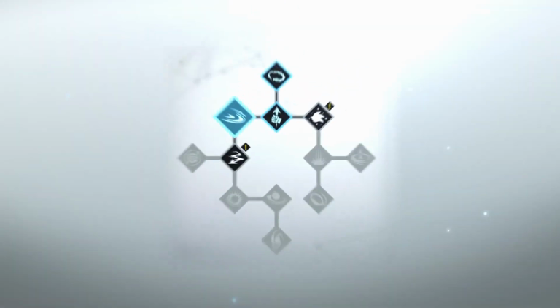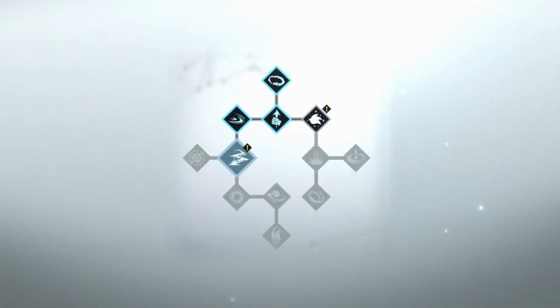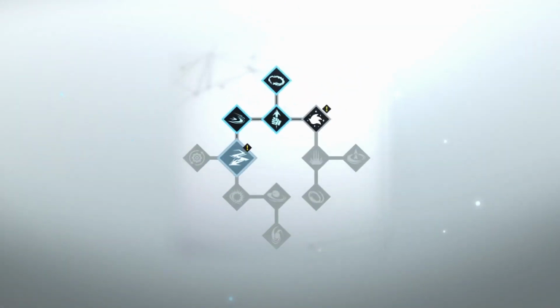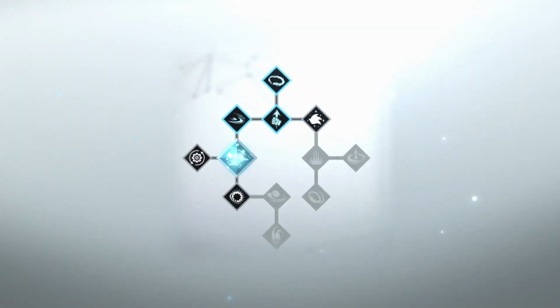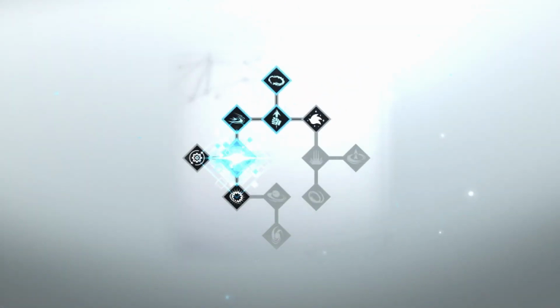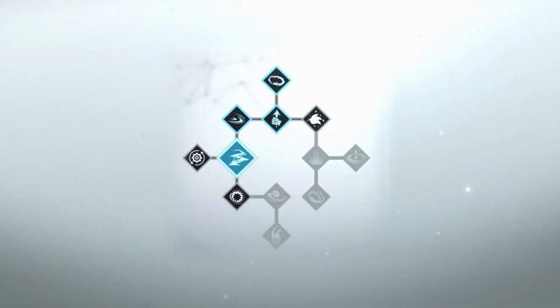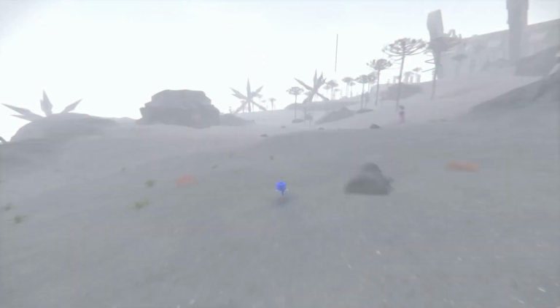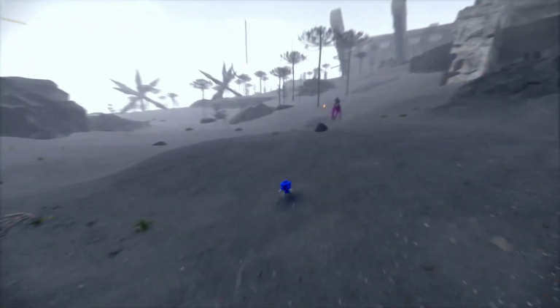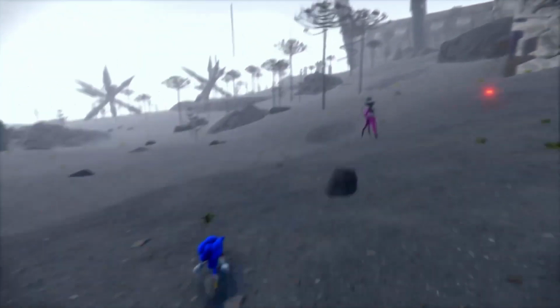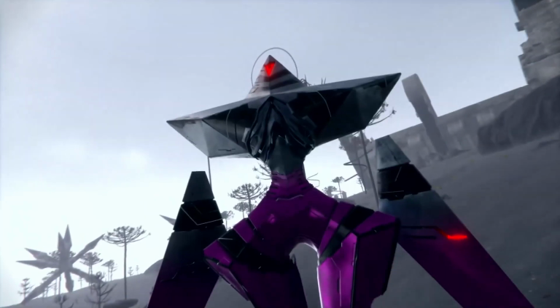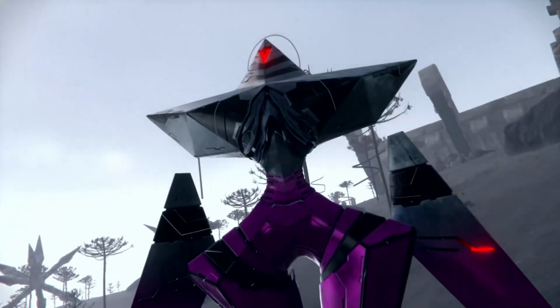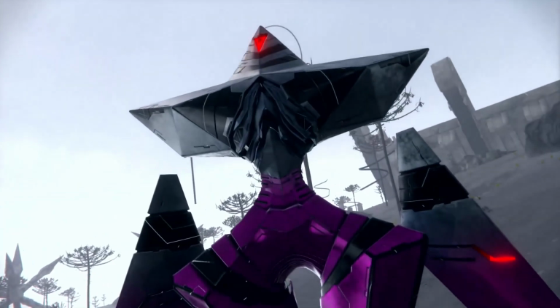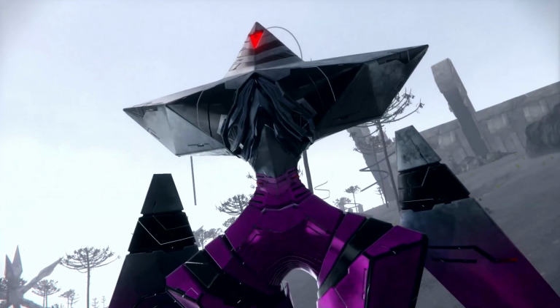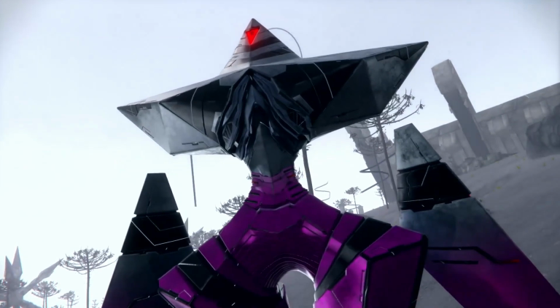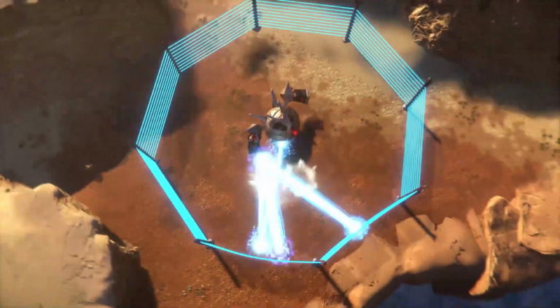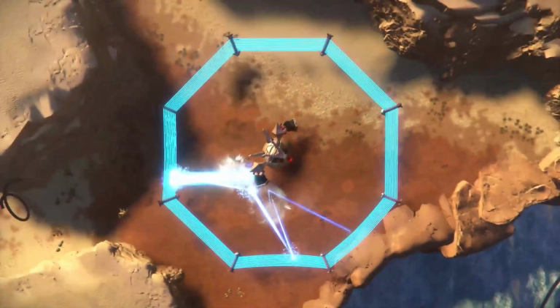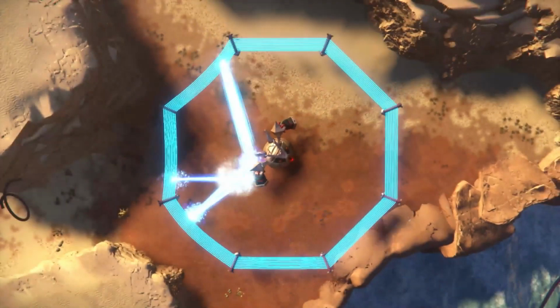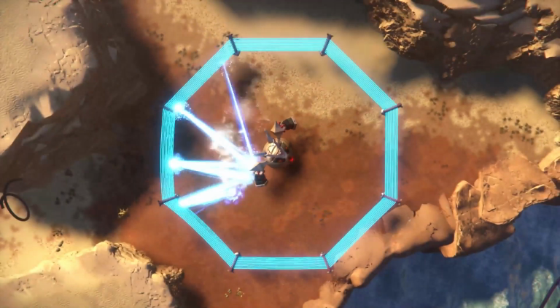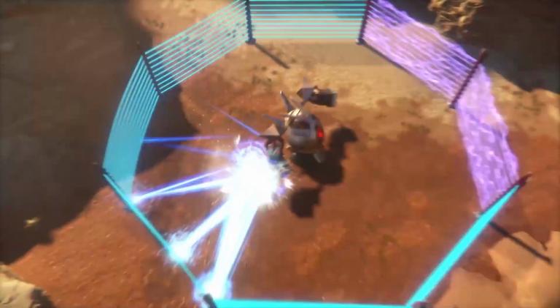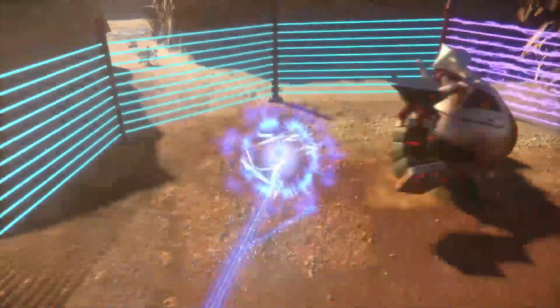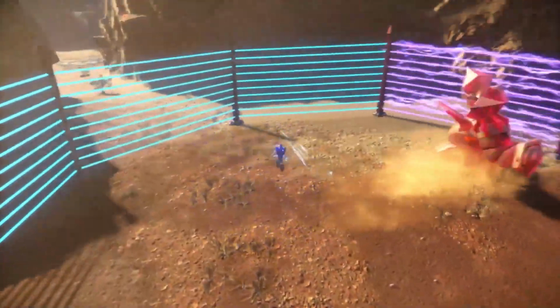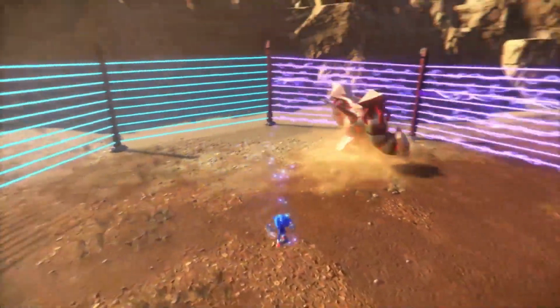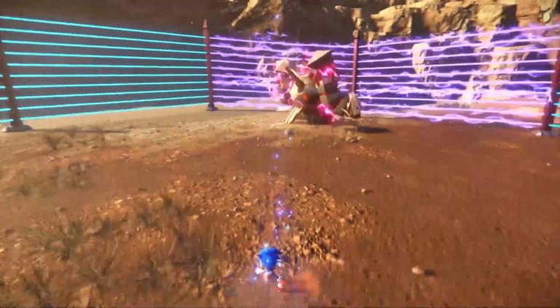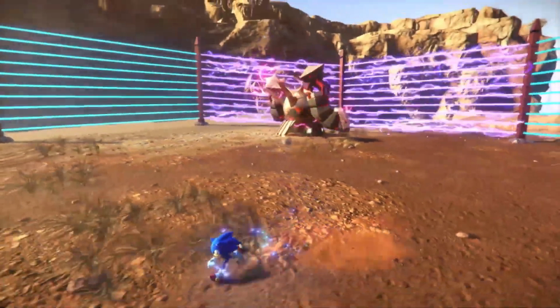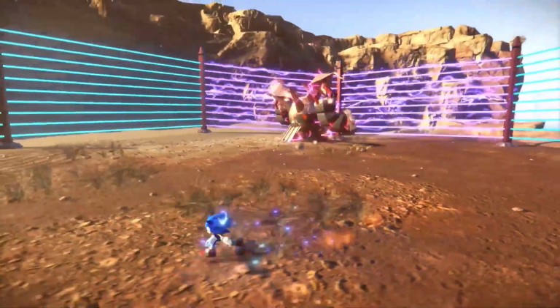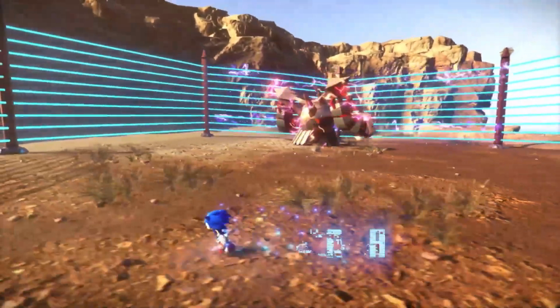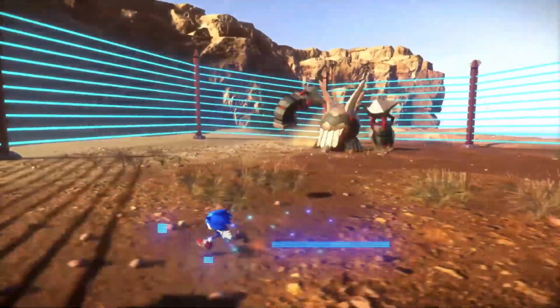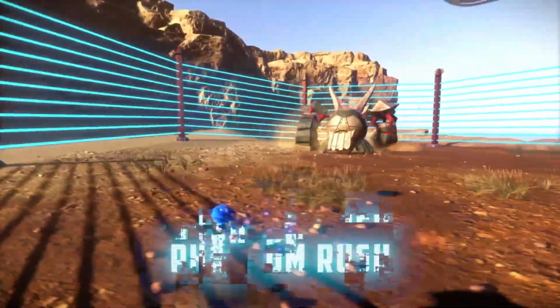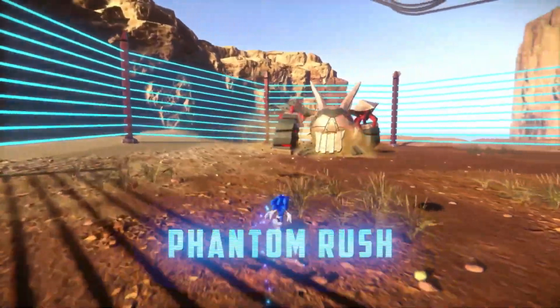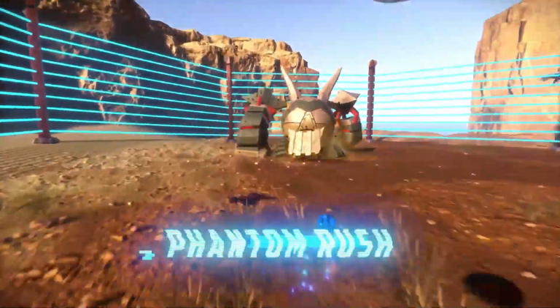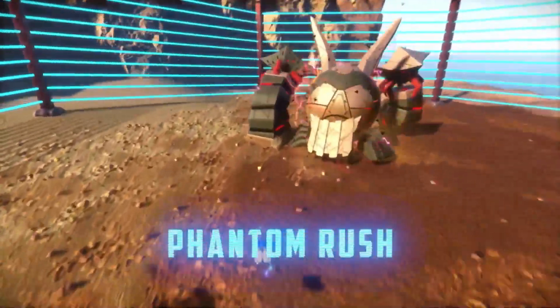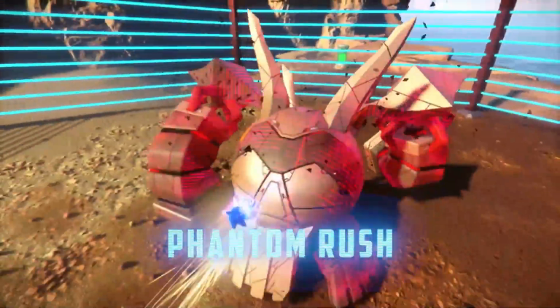As the game progresses and Sonic levels up, so do your enemies. Completing combos is a good way to get the upper hand during battle, especially when paired with a new skill called Phantom Rush.